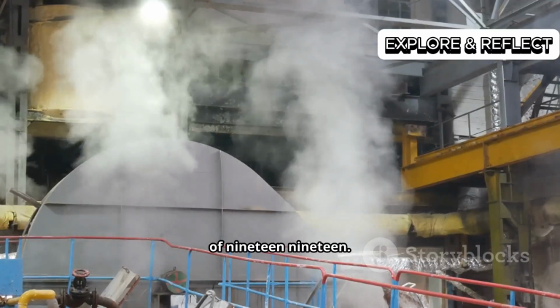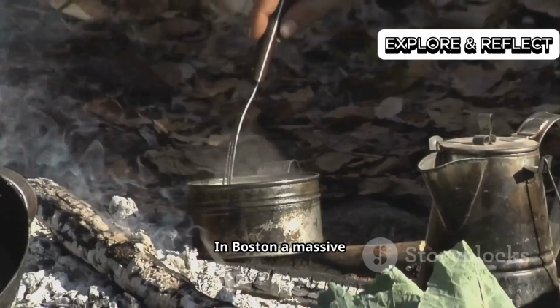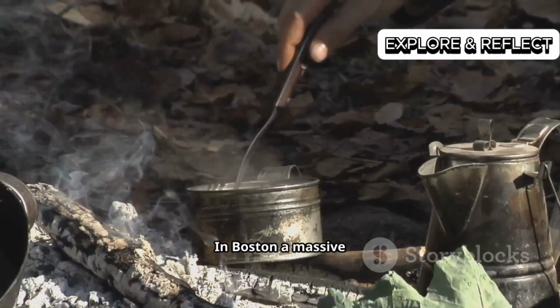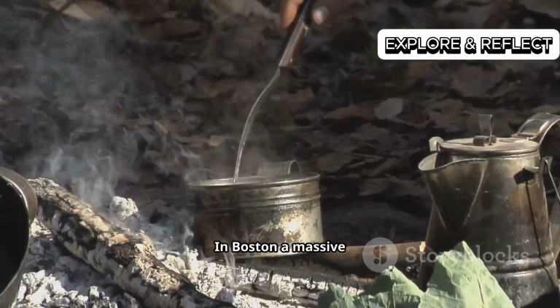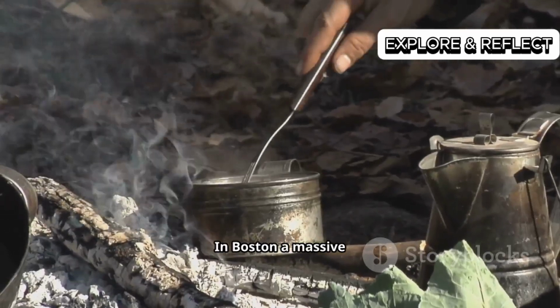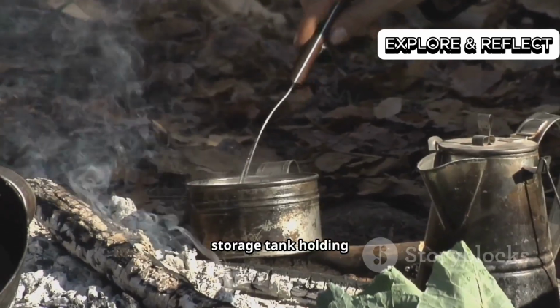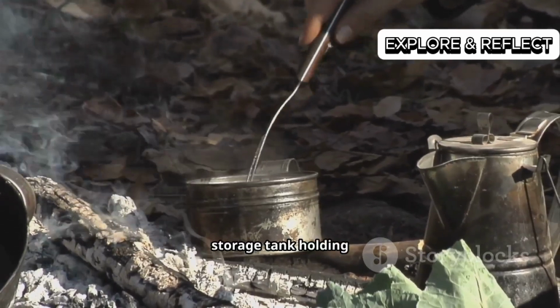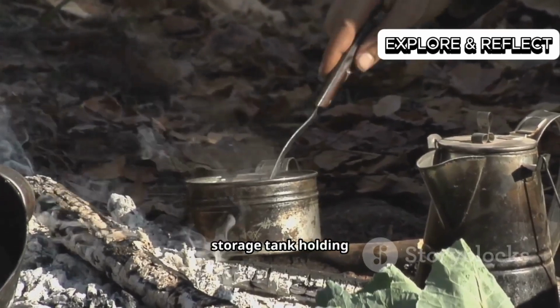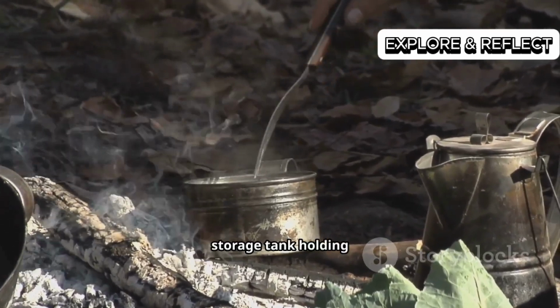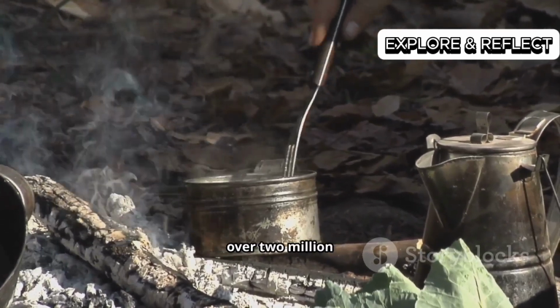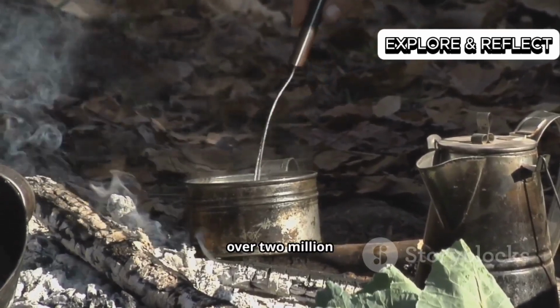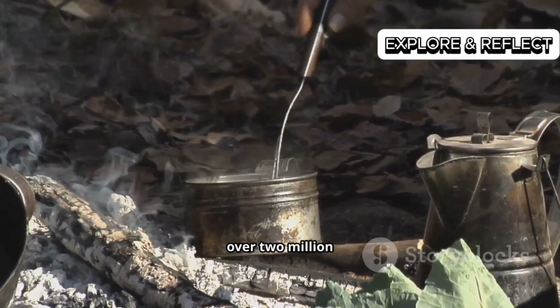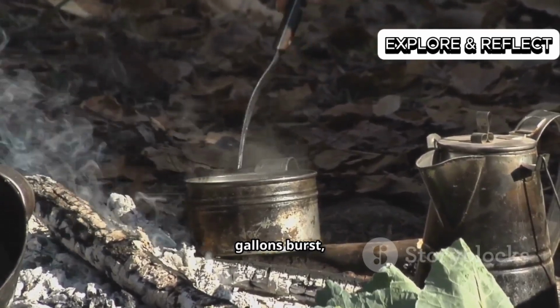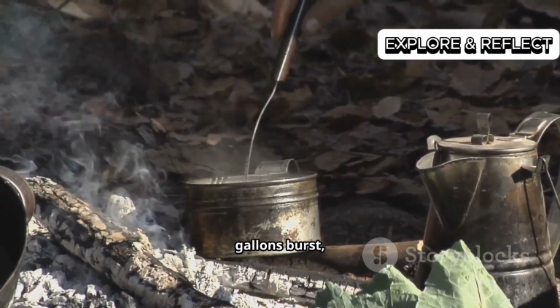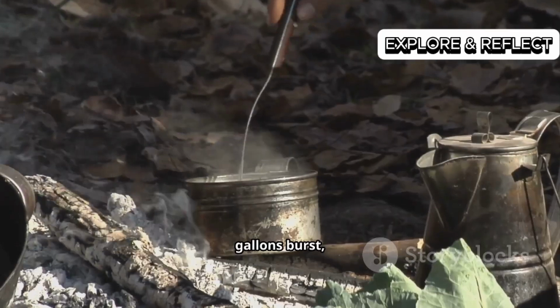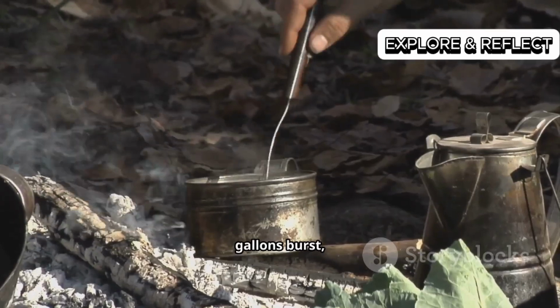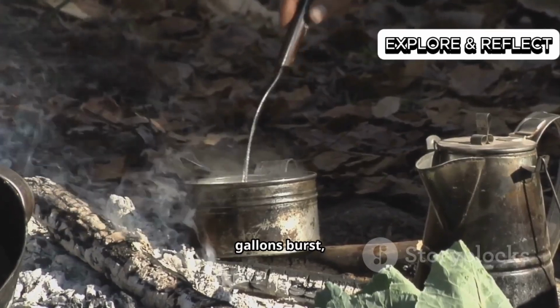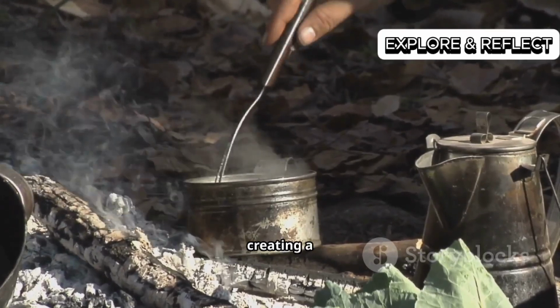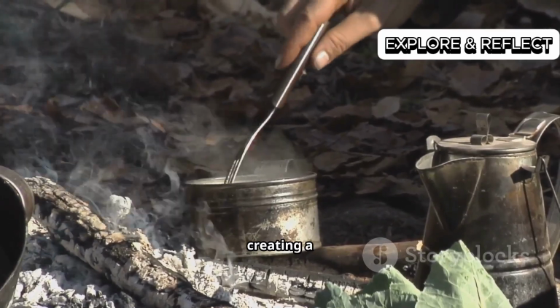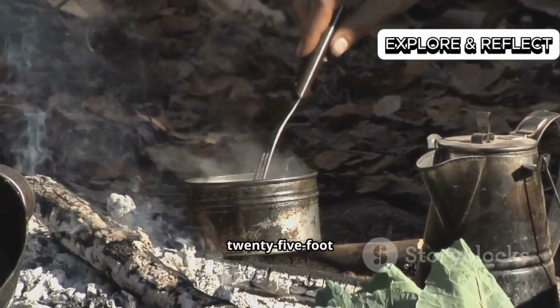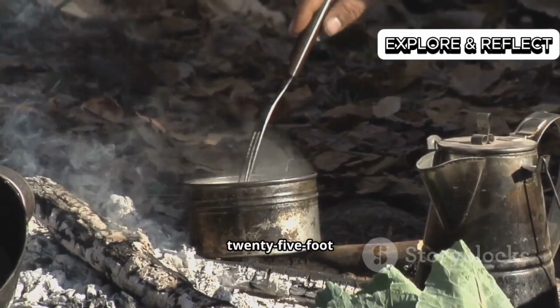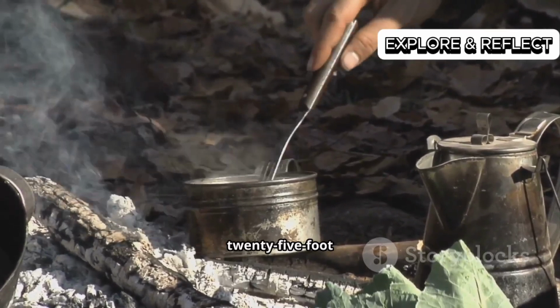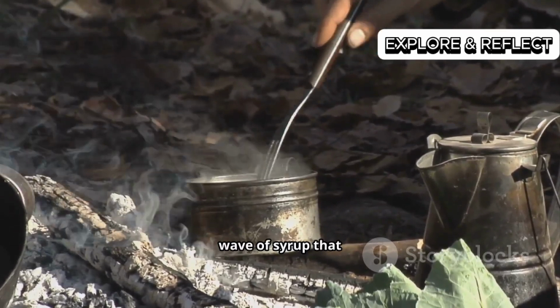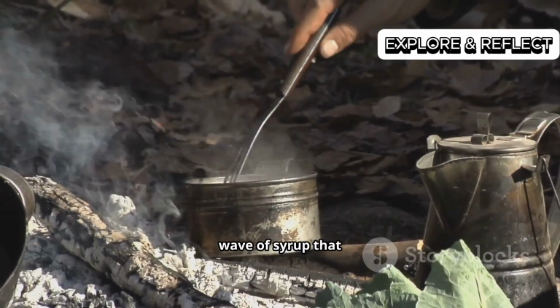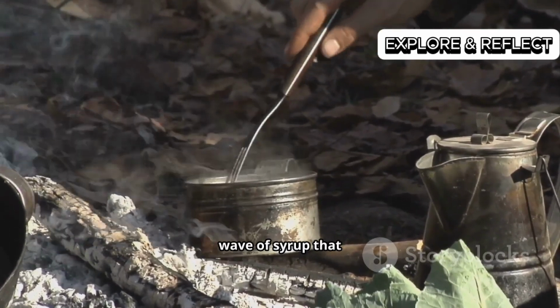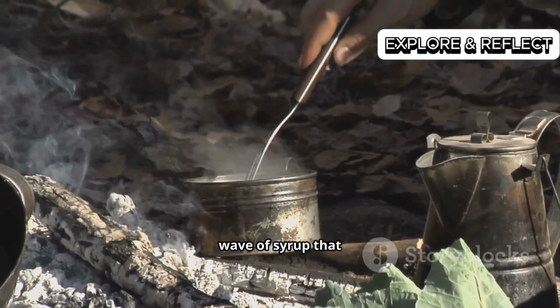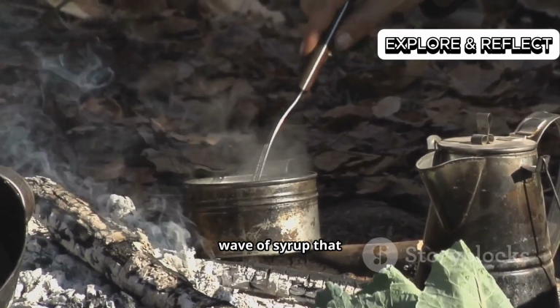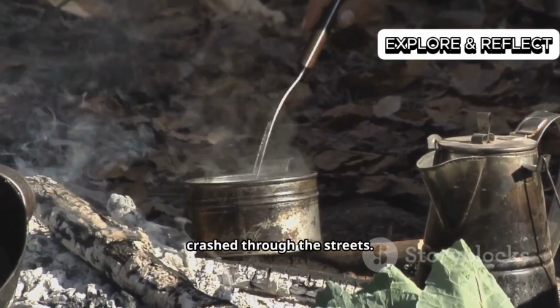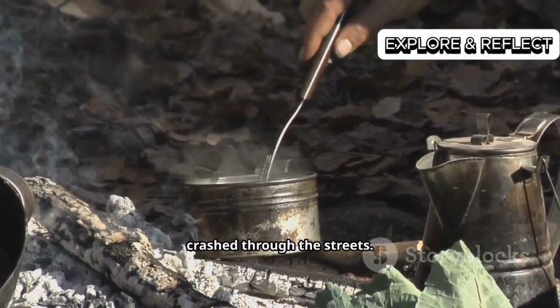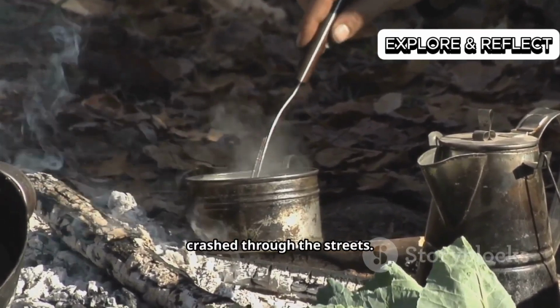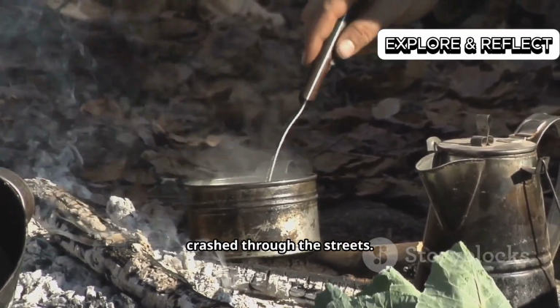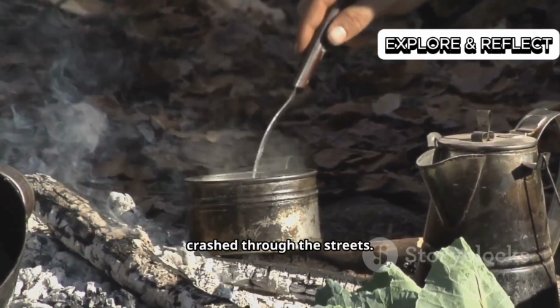And here's a fun fact for you: the Great Molasses Flood of 1919. In Boston, a massive storage tank holding over two million gallons burst, creating a 25-foot wave of syrup that crashed through the streets.